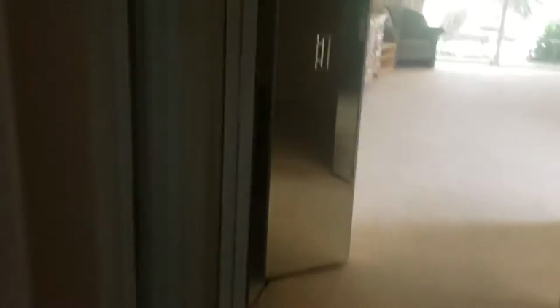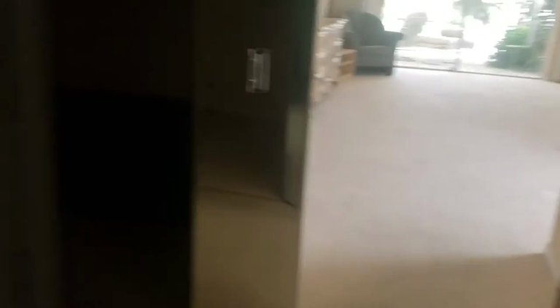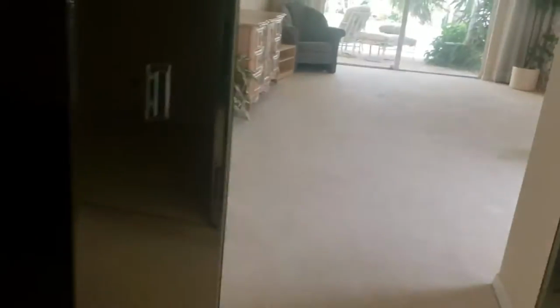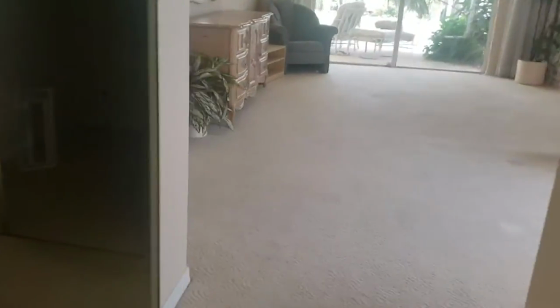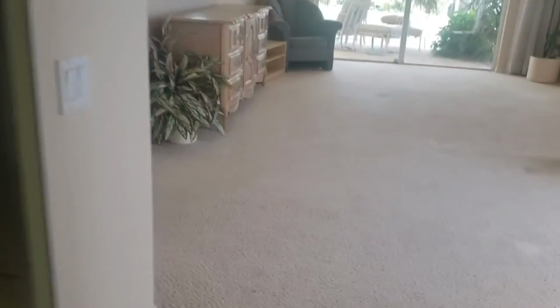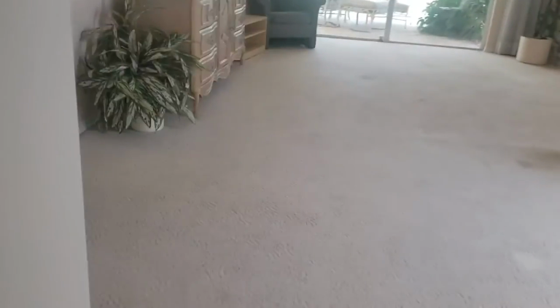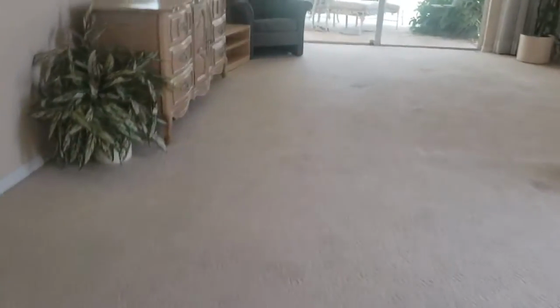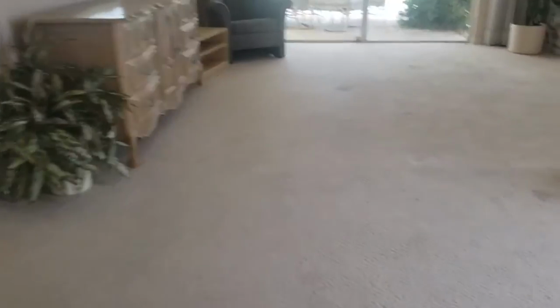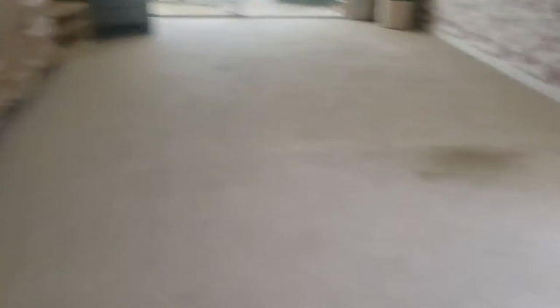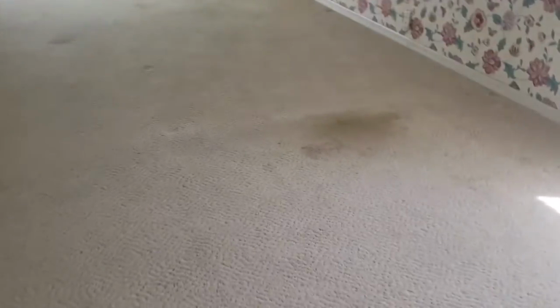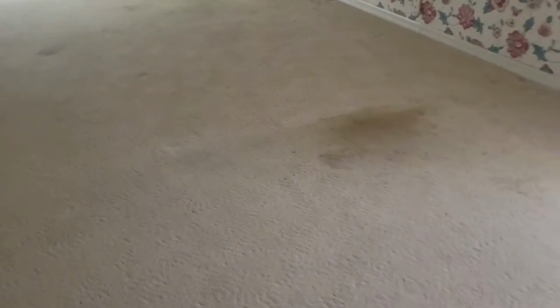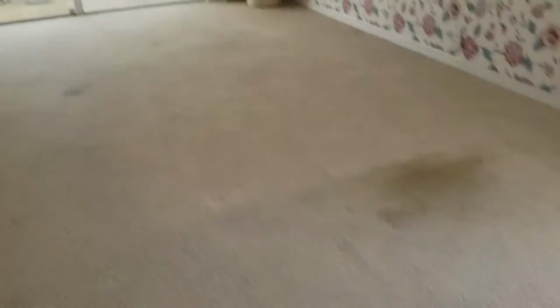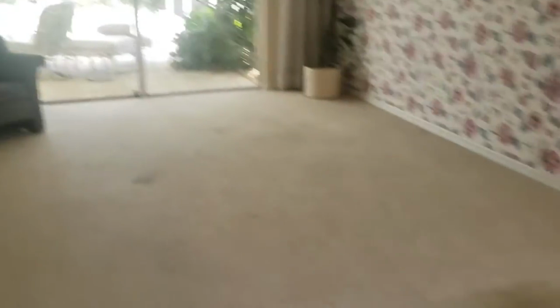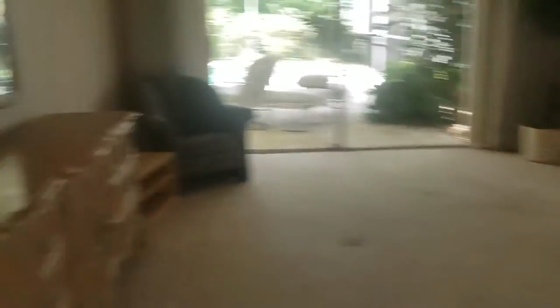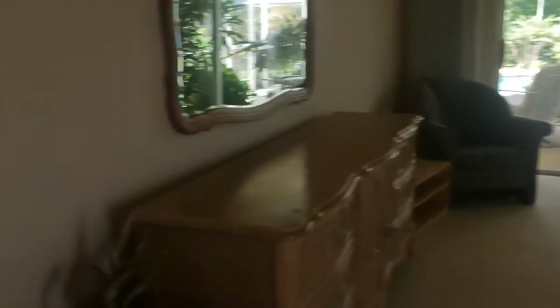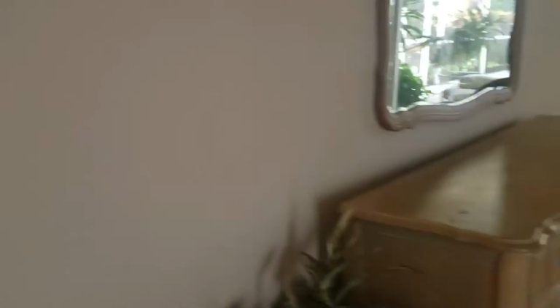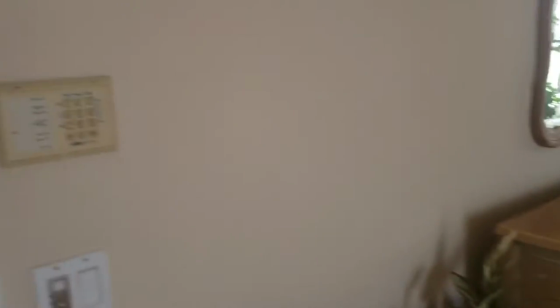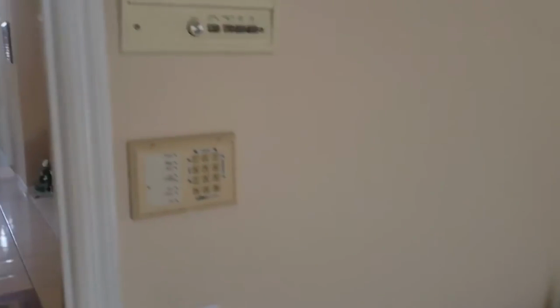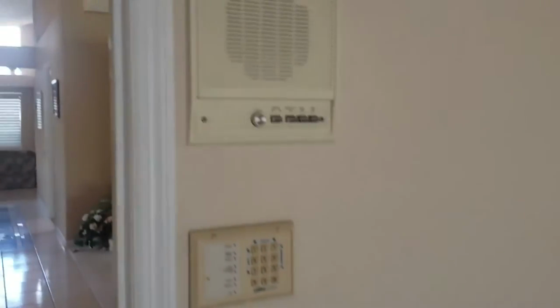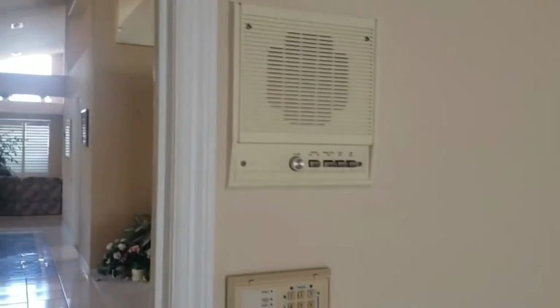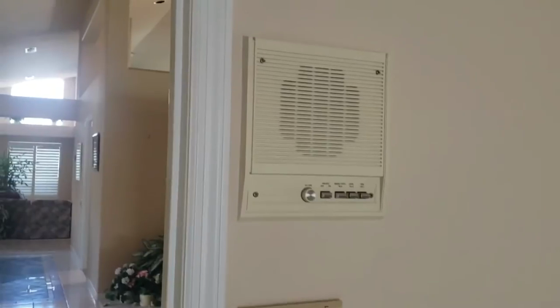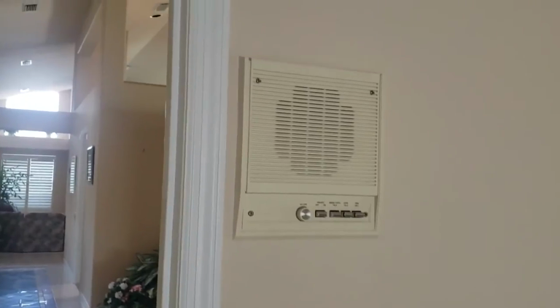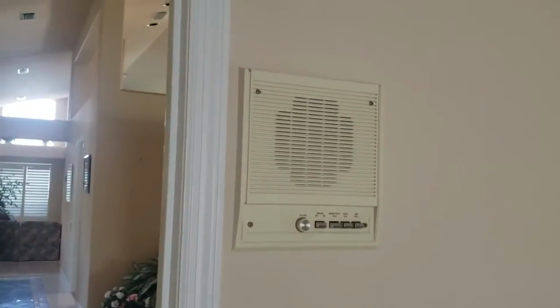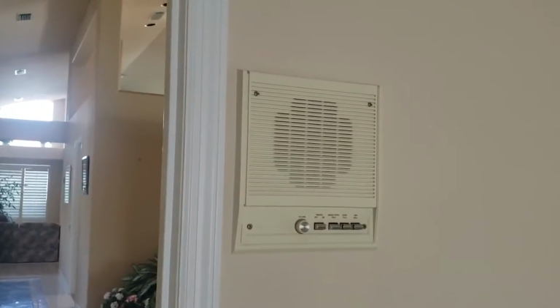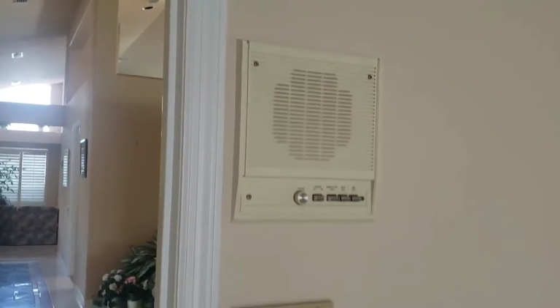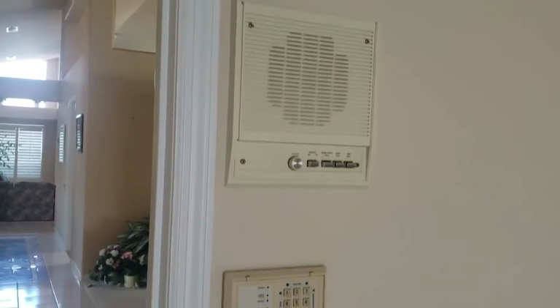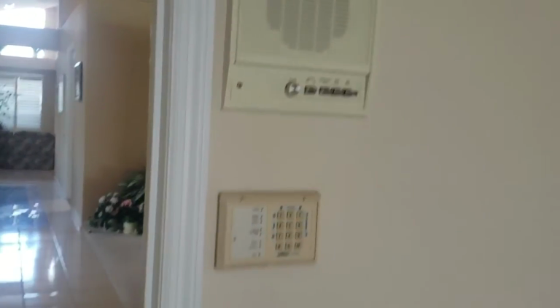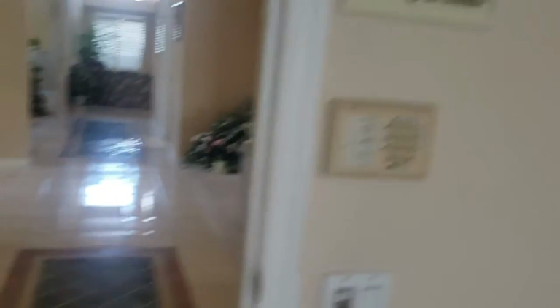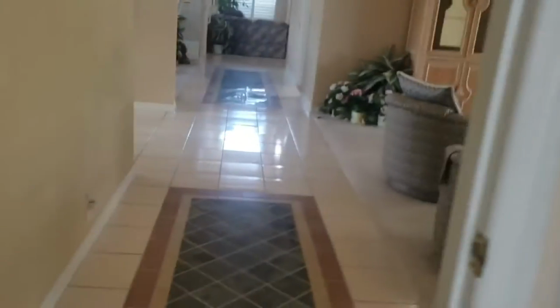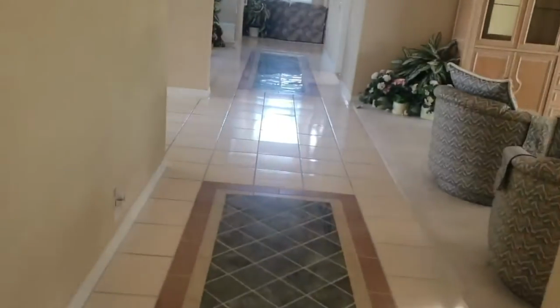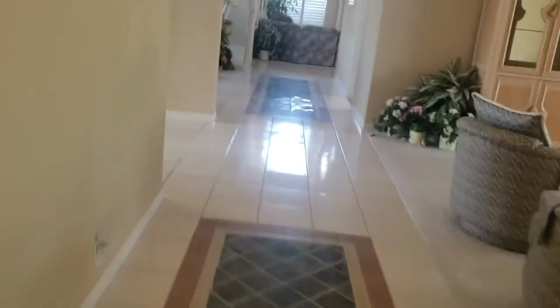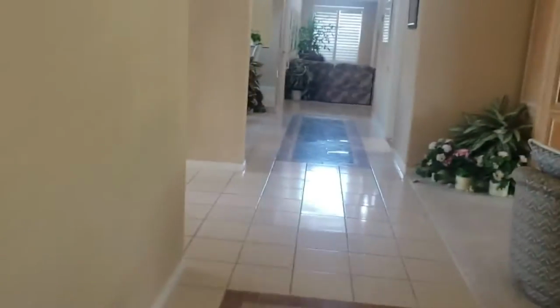The carpet in the bedroom here is in fair condition — there are some stains. There's an old intercom system. The problem with those is they're so big when you take them out, you have a gaping hole.